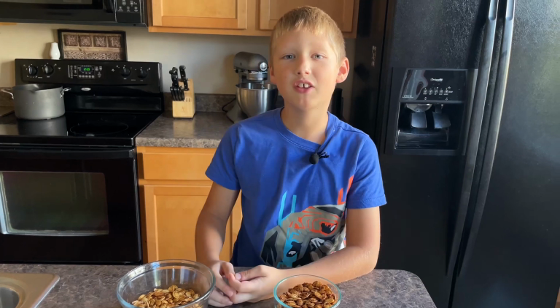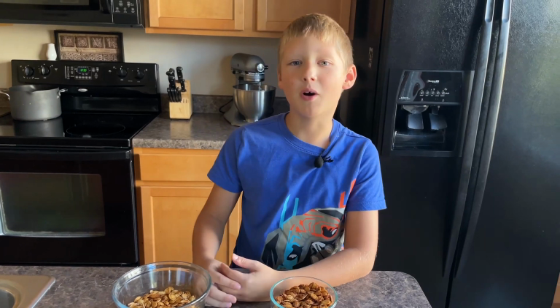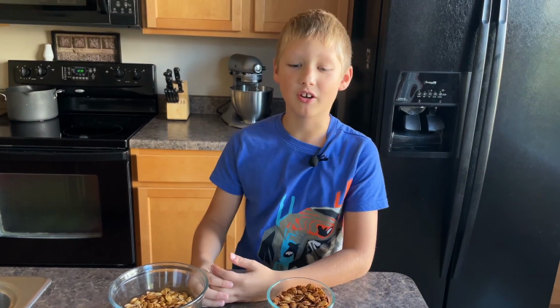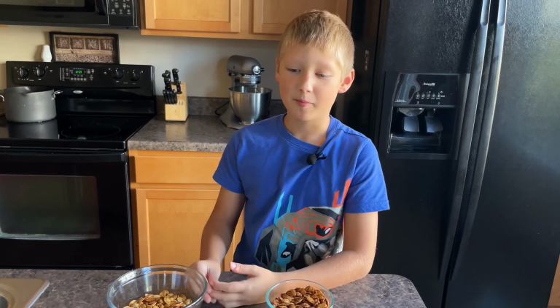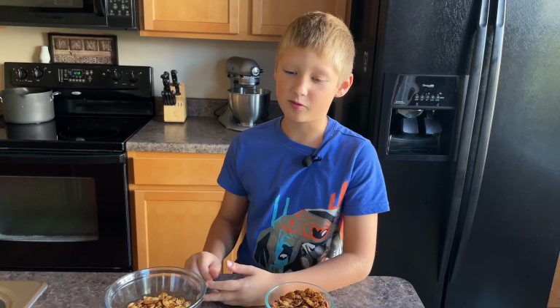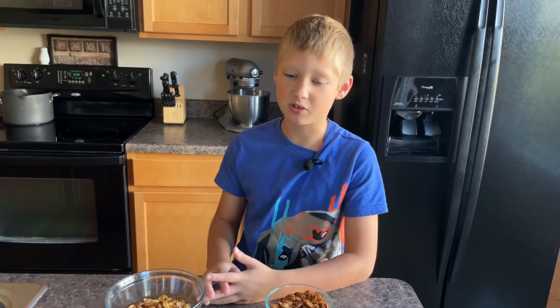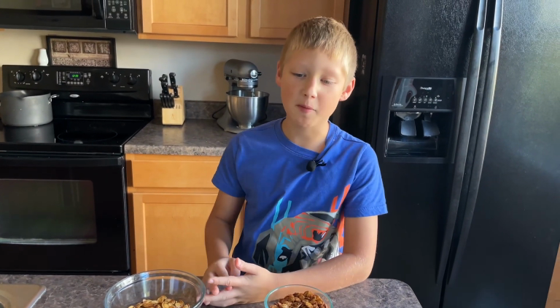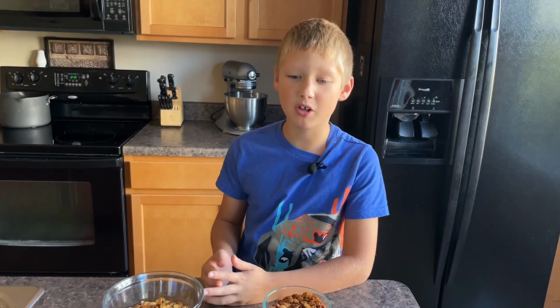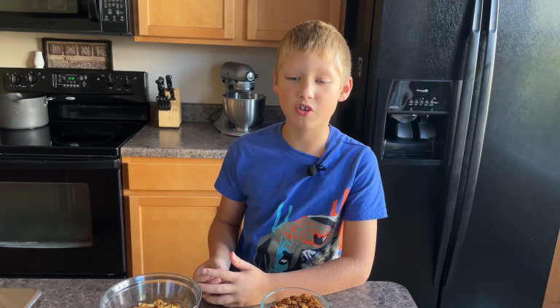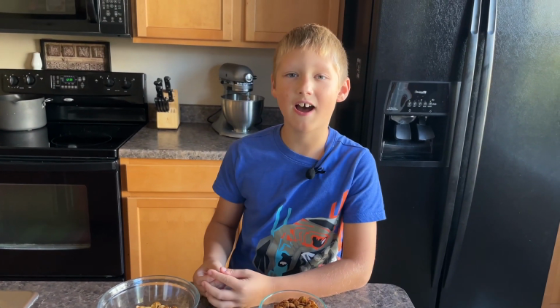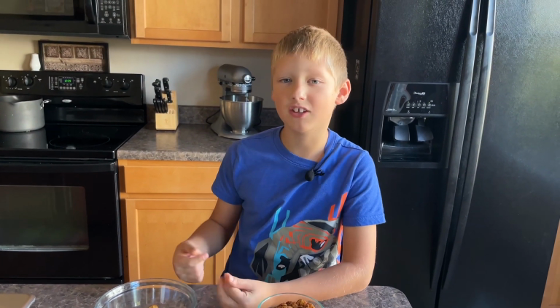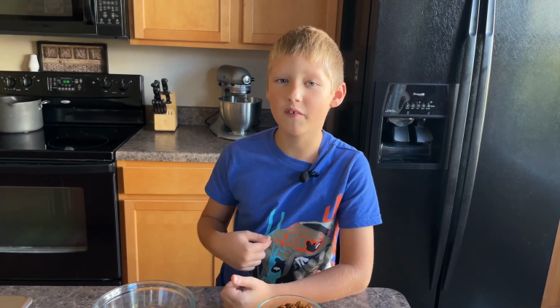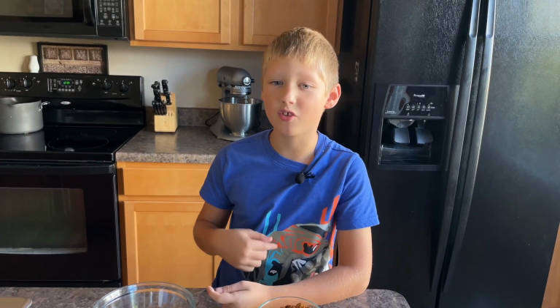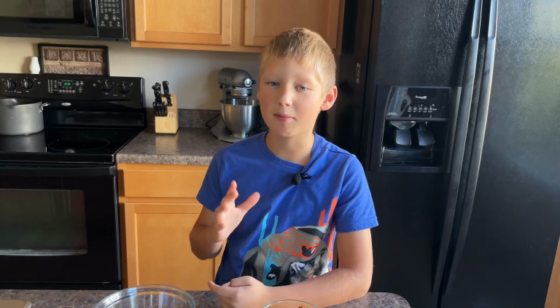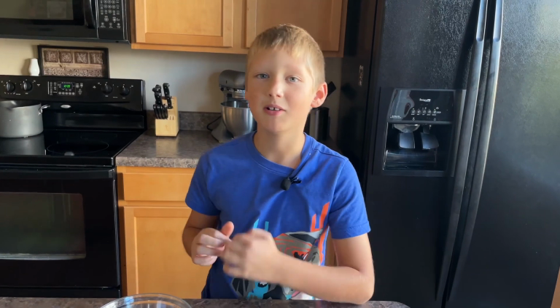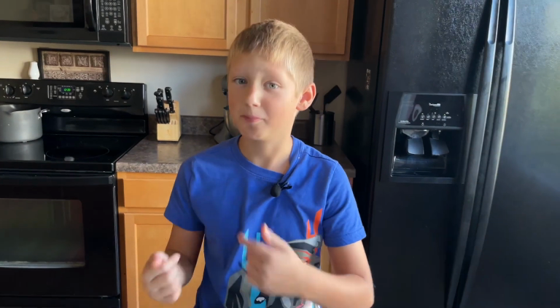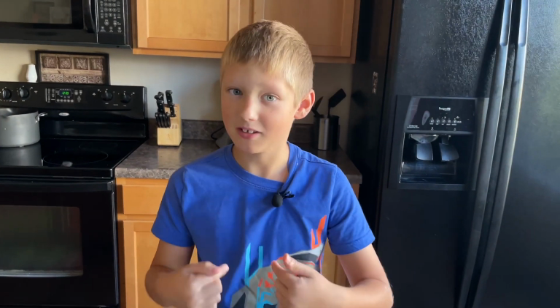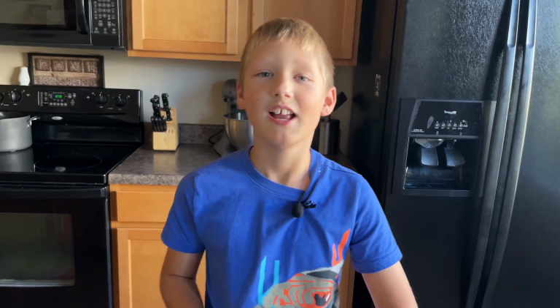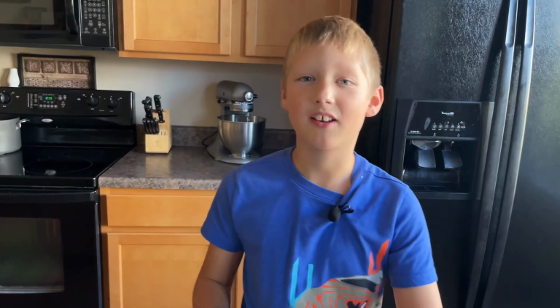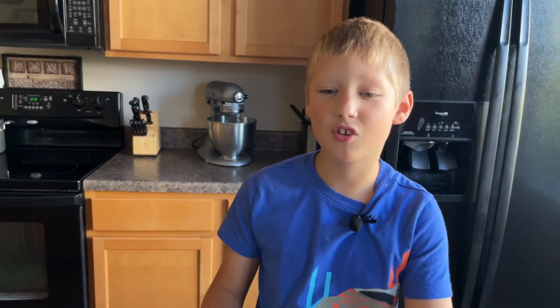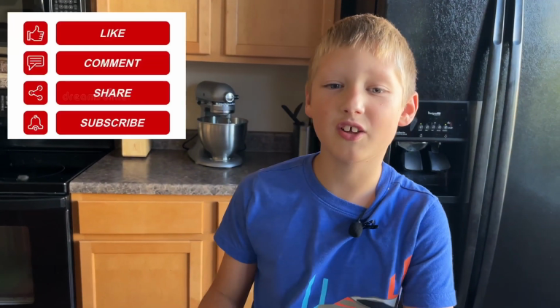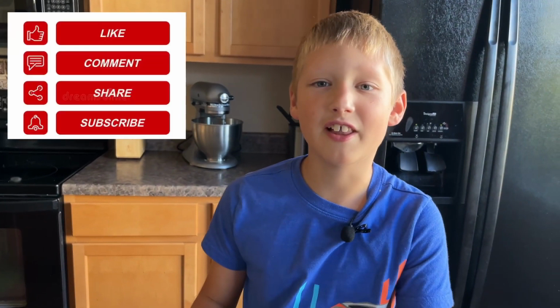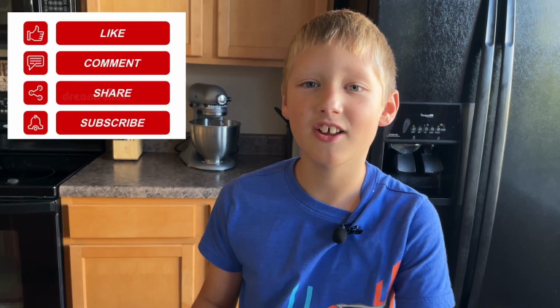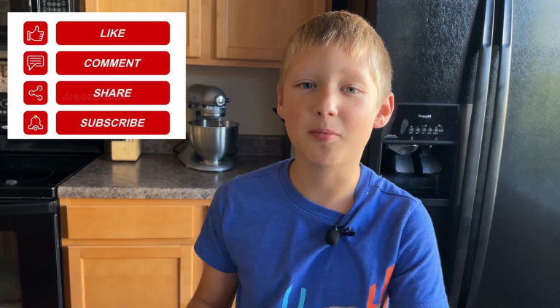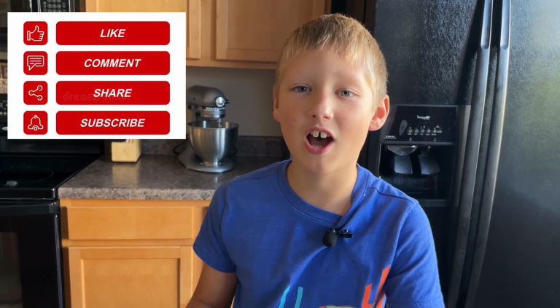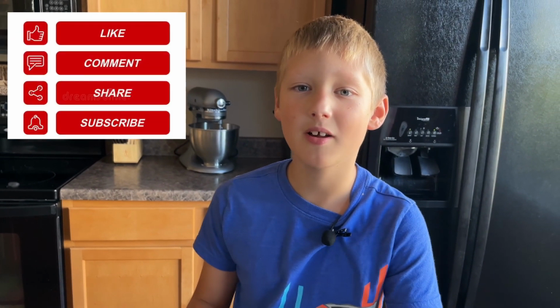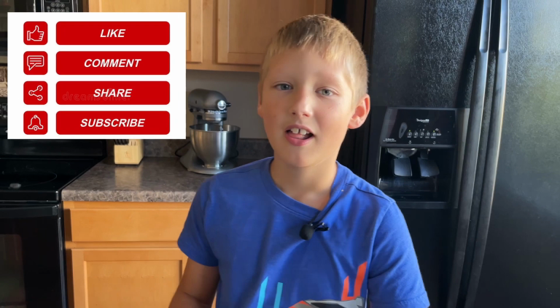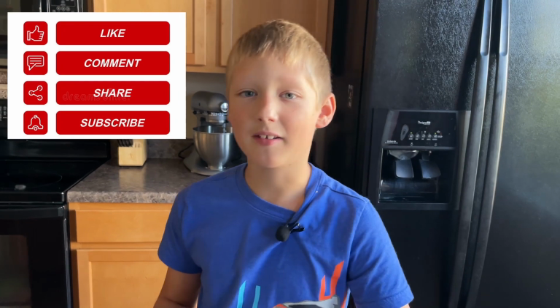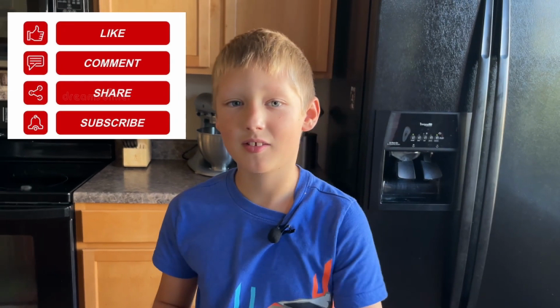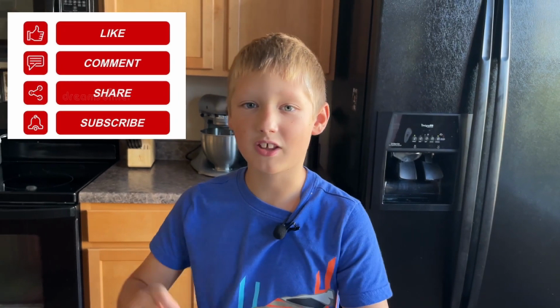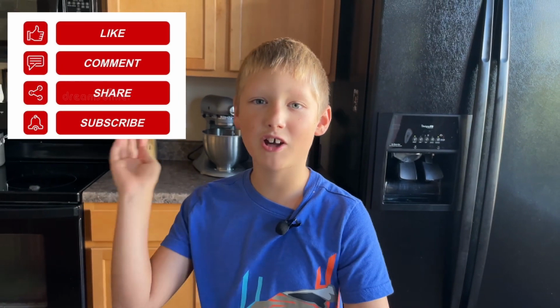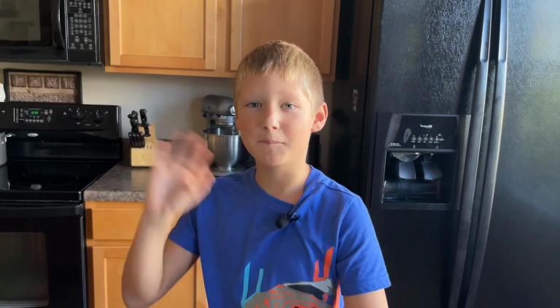Thank you for watching. Remember to comment below so that I can do more videos — not my mom, me. And make sure to like and subscribe. Thank you for watching, bye.